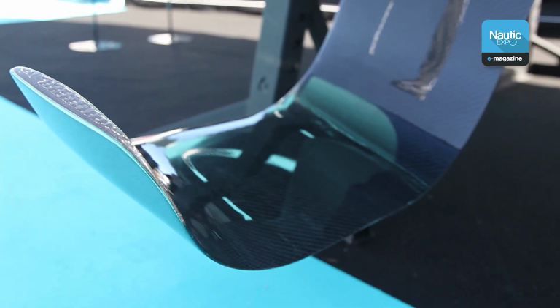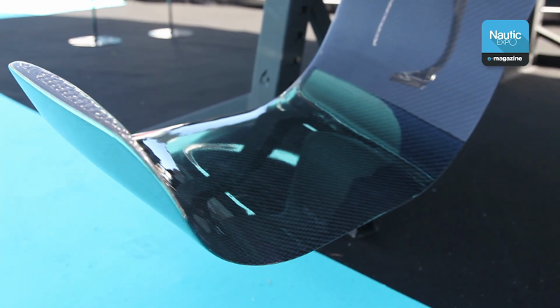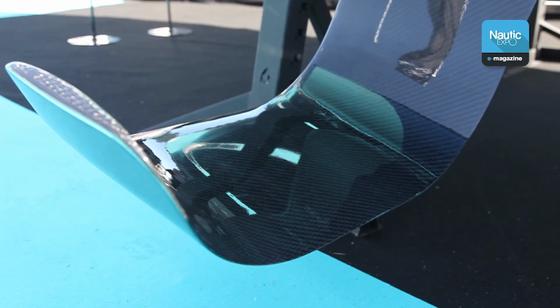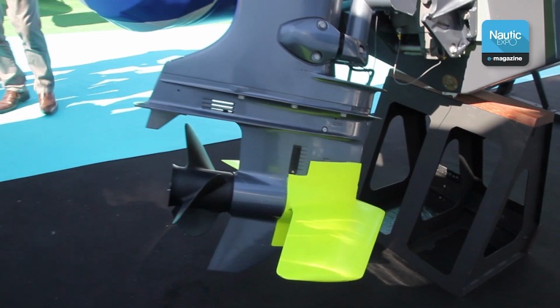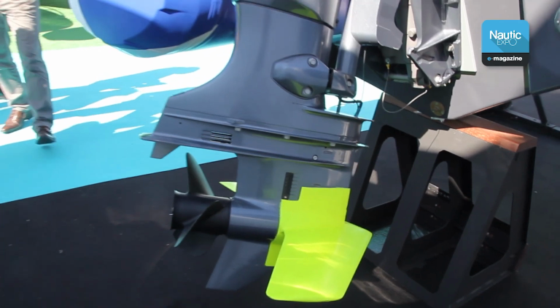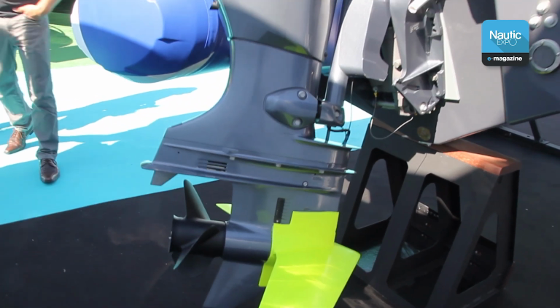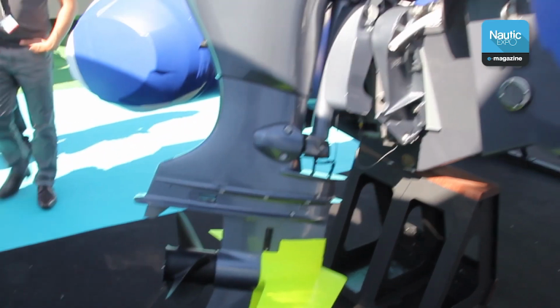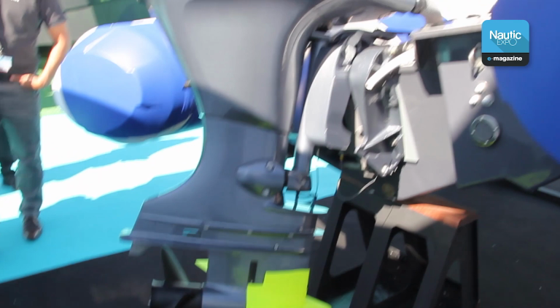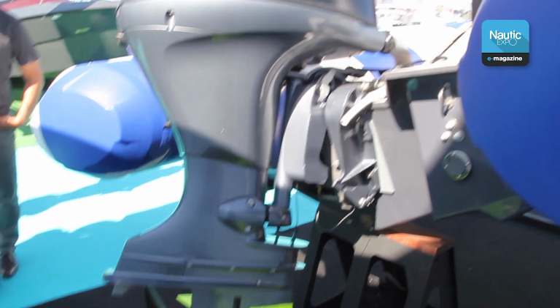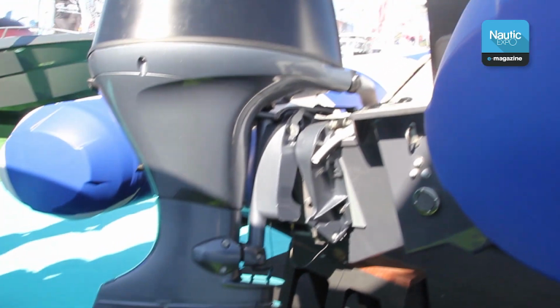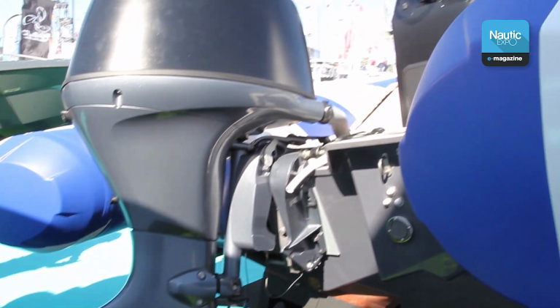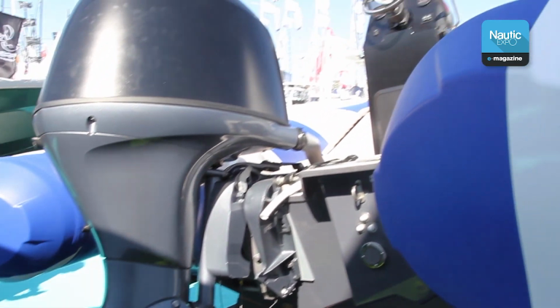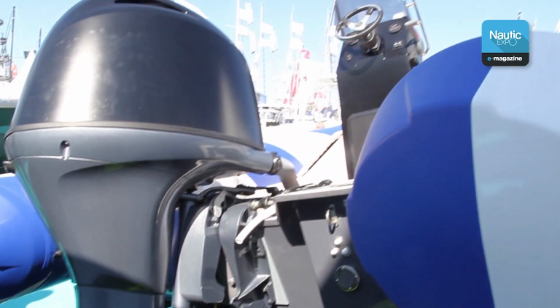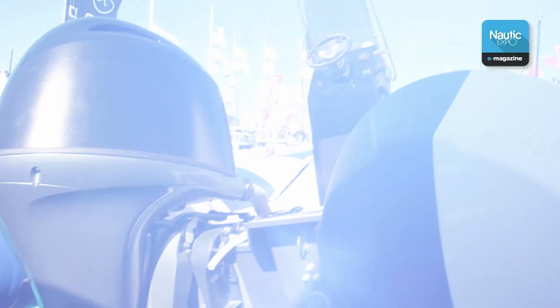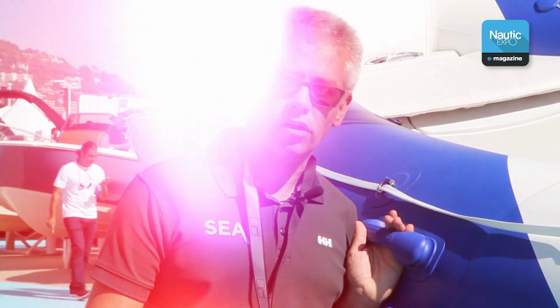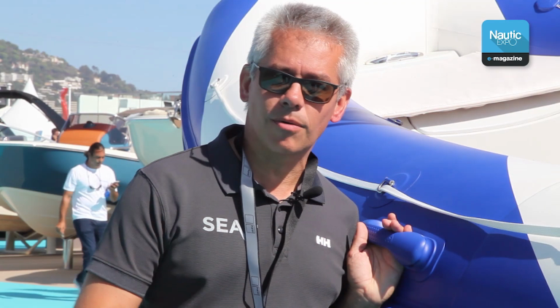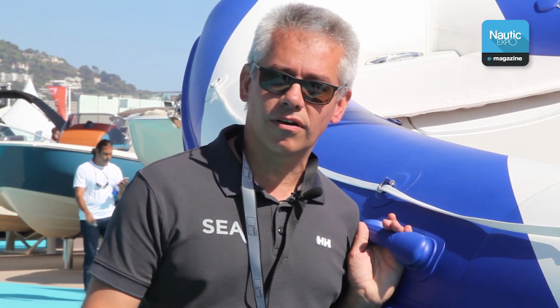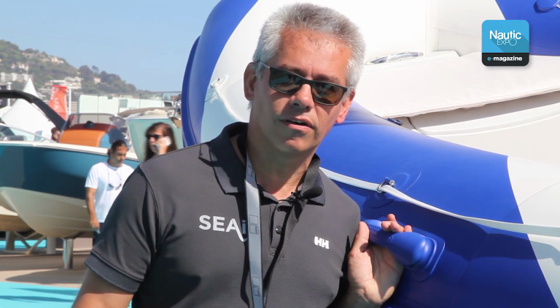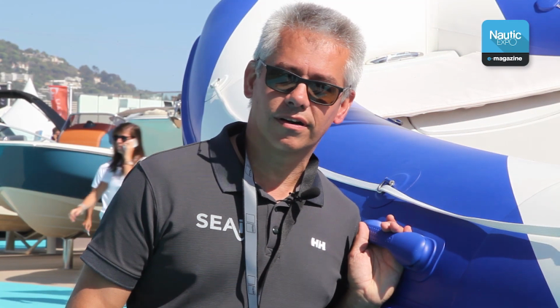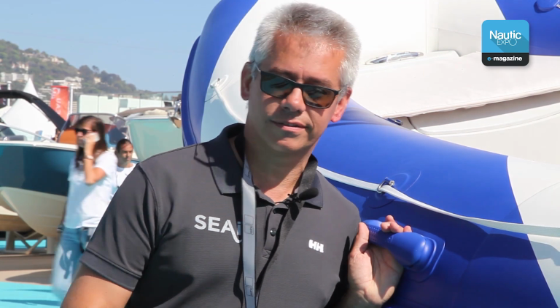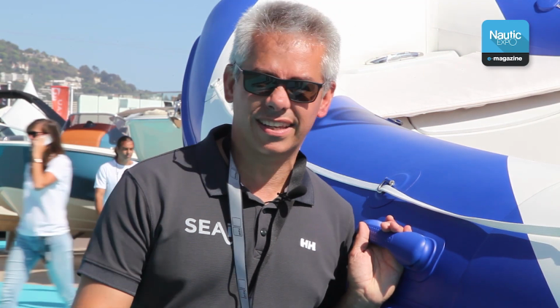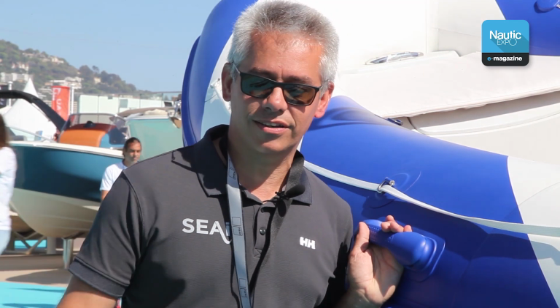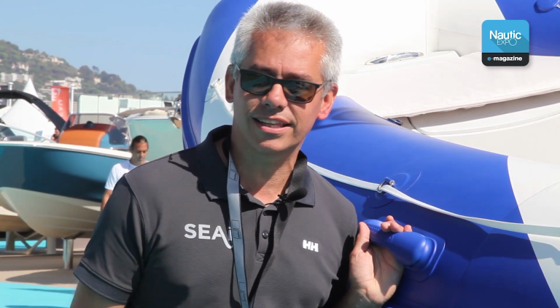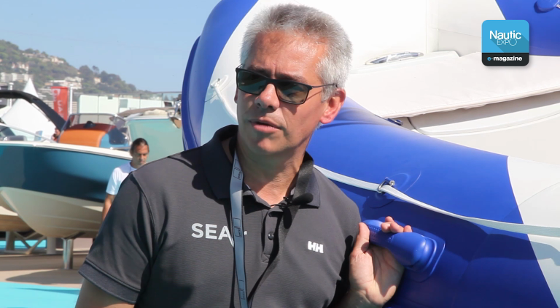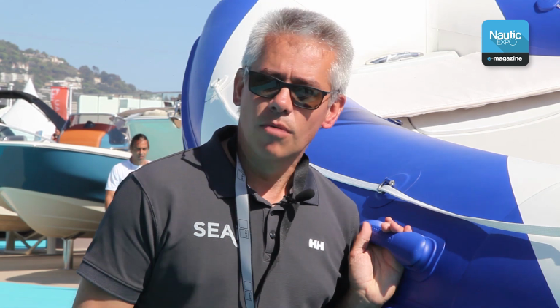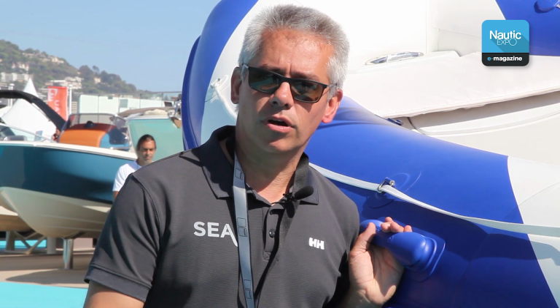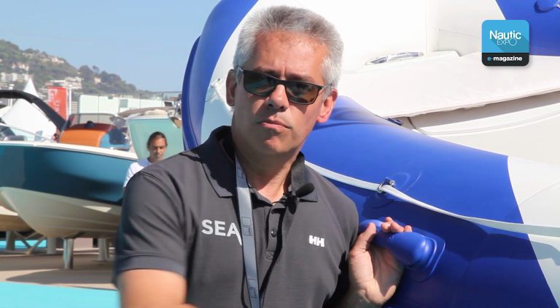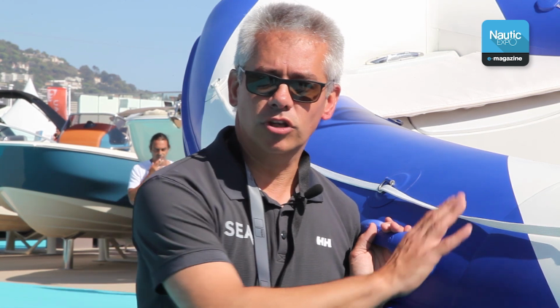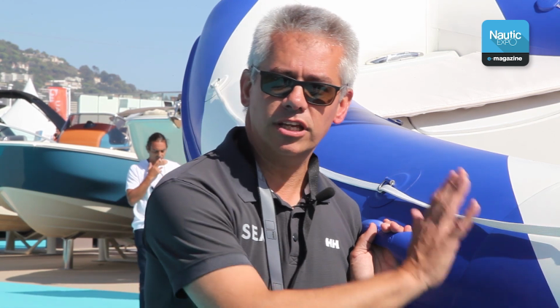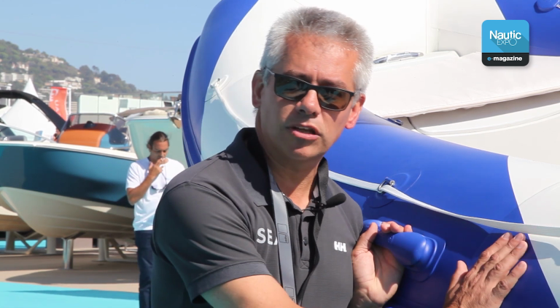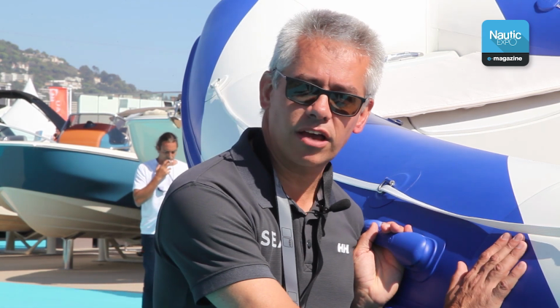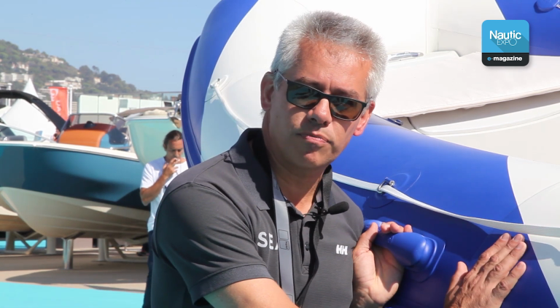Where does this new interest in foils come from? The main selling point is comfort, no doubt about it. This boat is designed to go 32 knots.